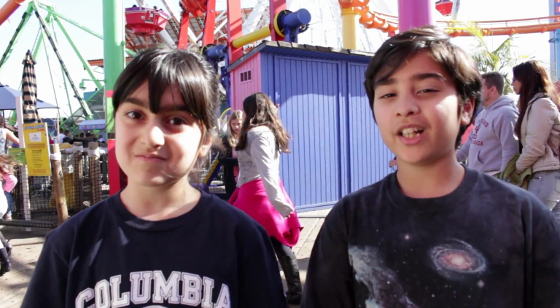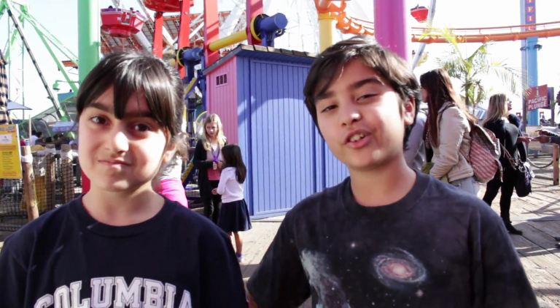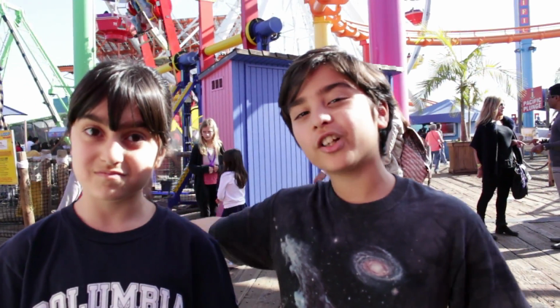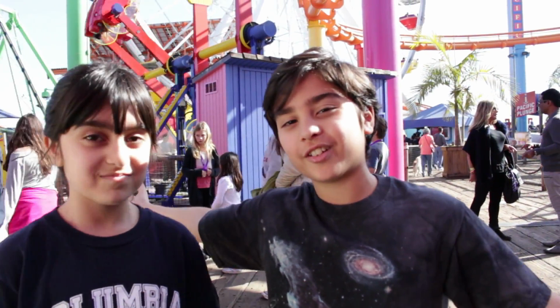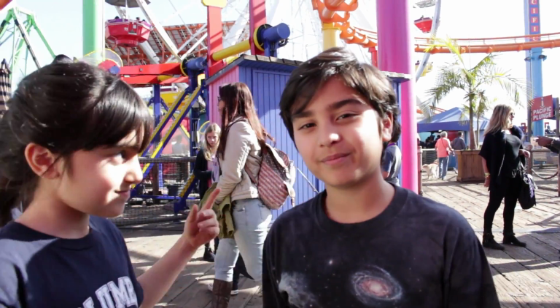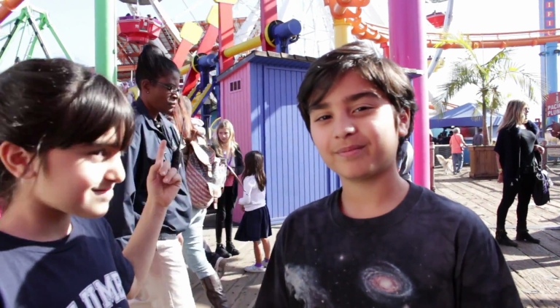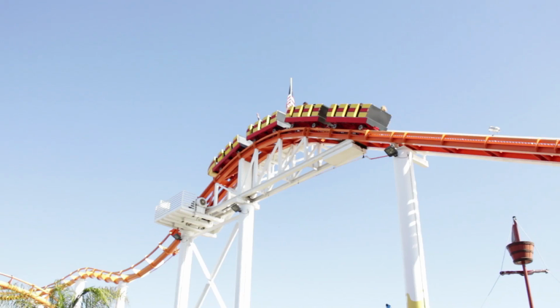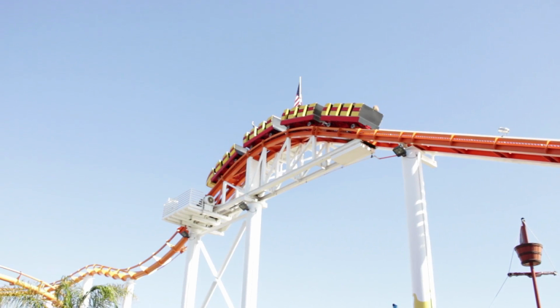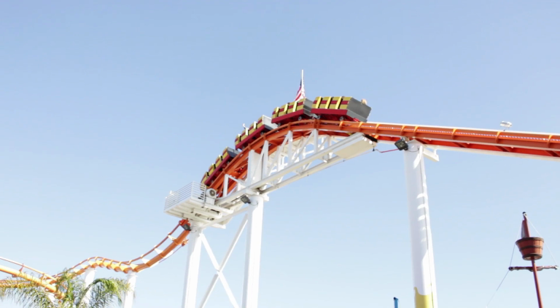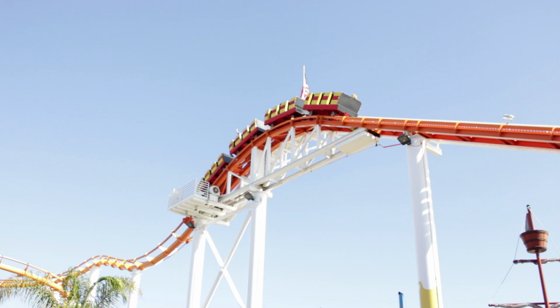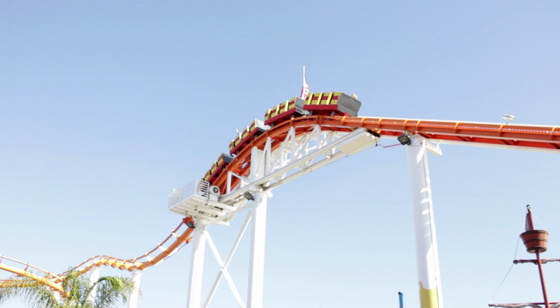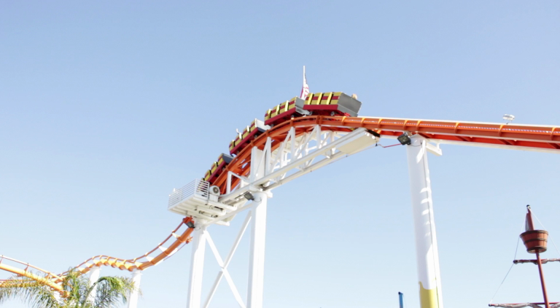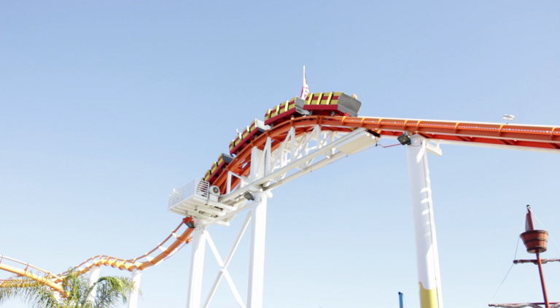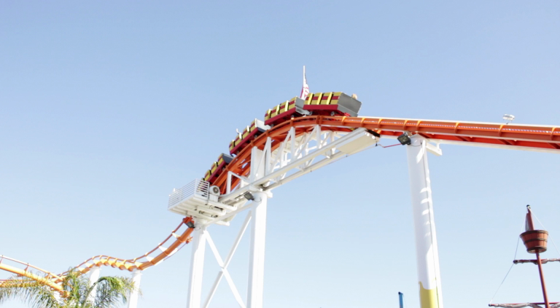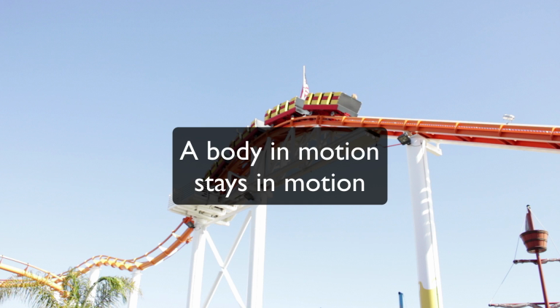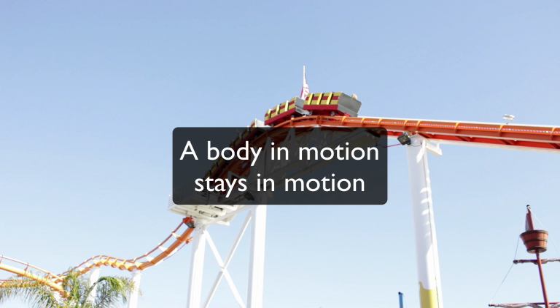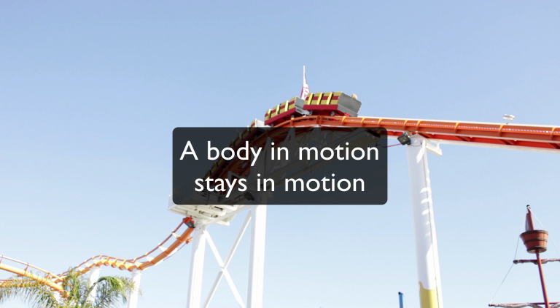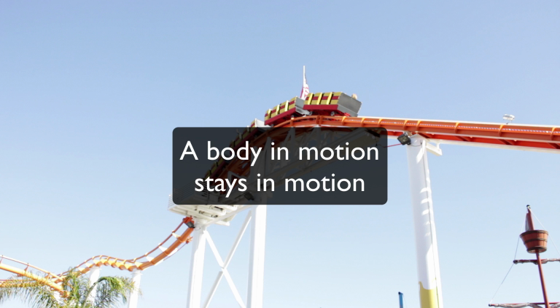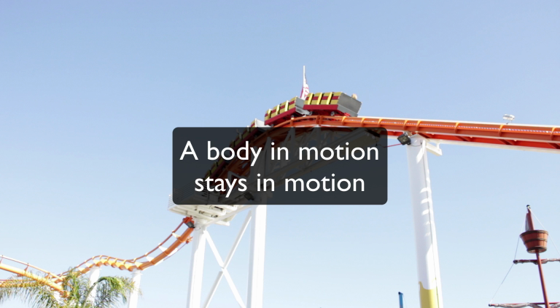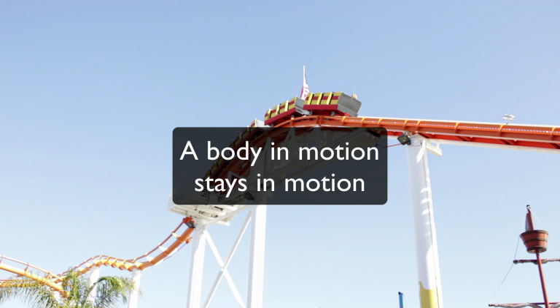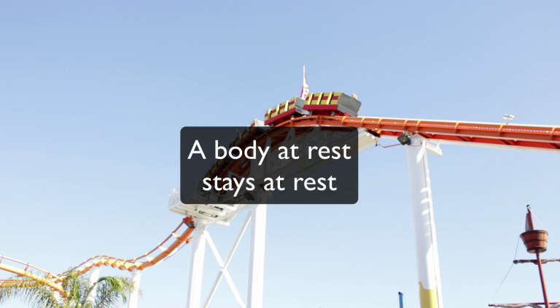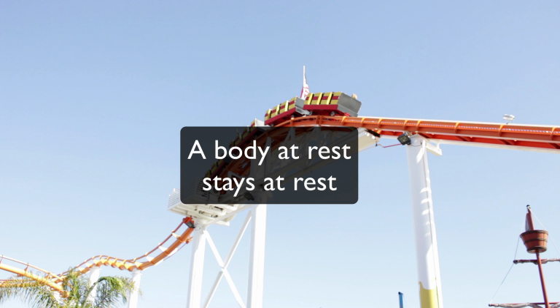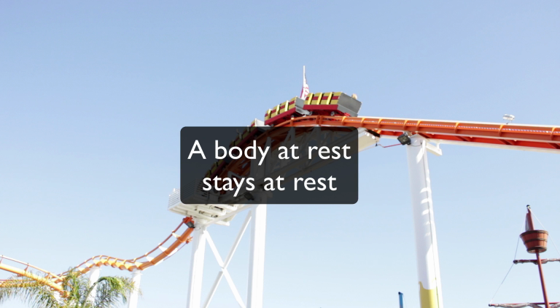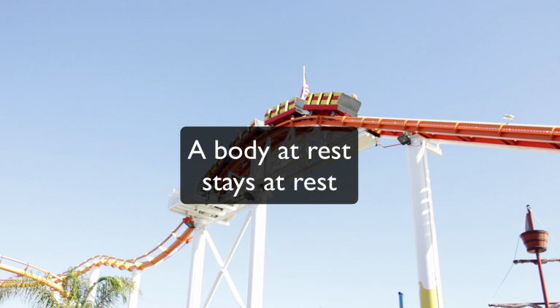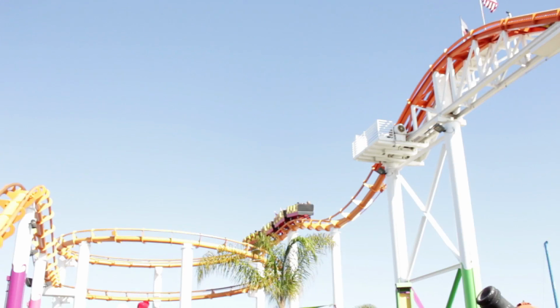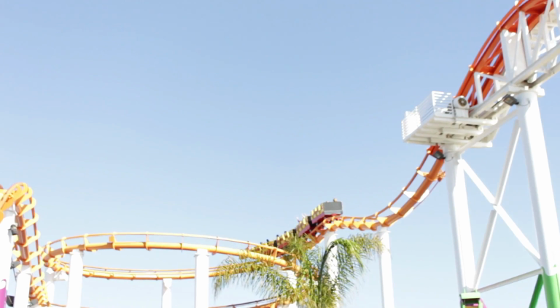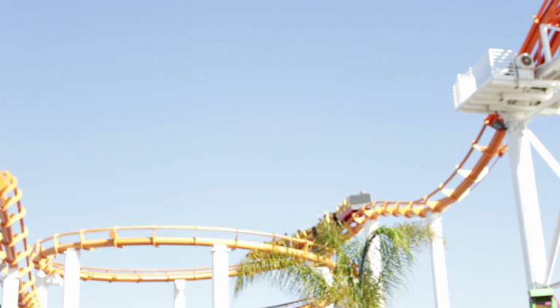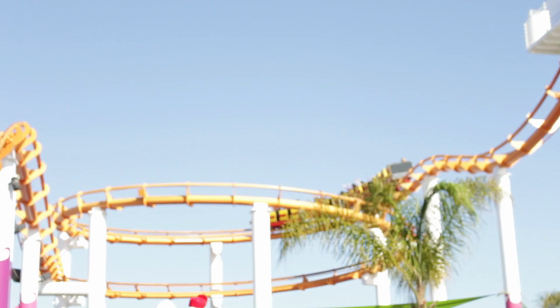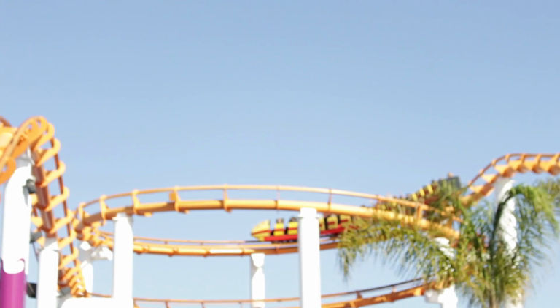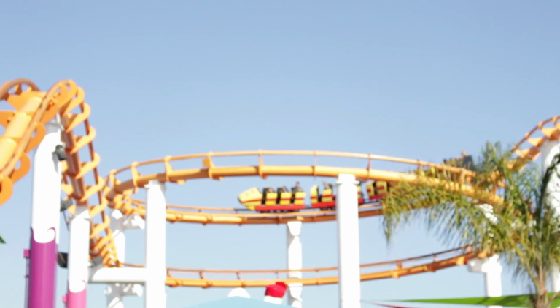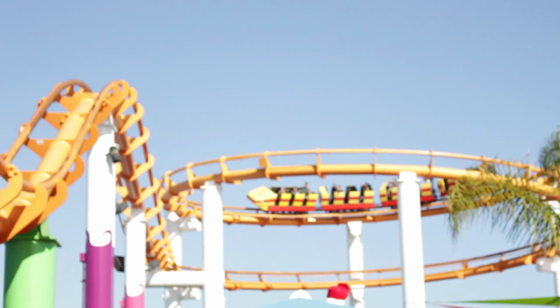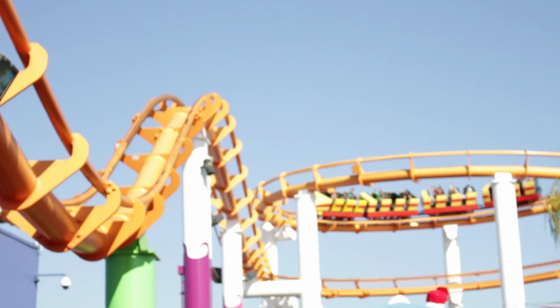Now let's go to the roller coaster. Newton's first law of motion states that a body in motion stays in motion, and a body at rest will stay at rest. Once the coaster goes down, it builds momentum and gets in motion.